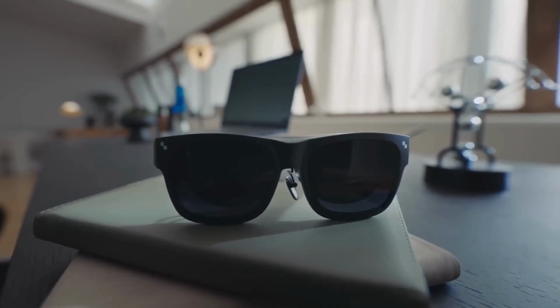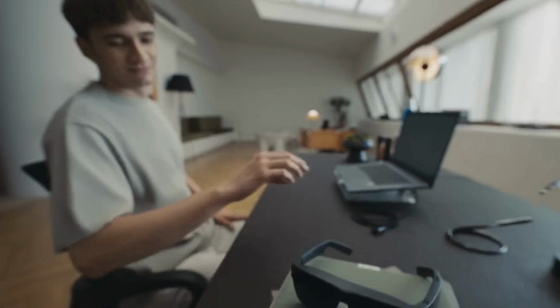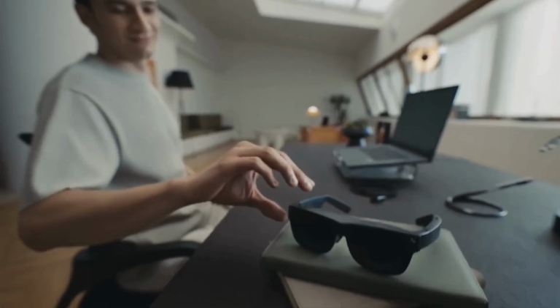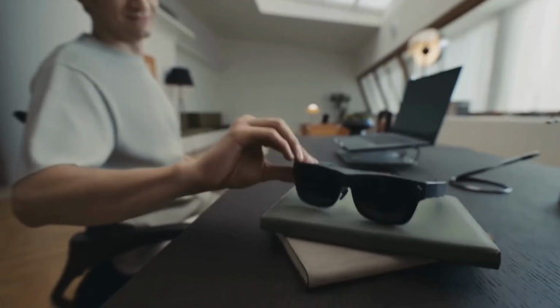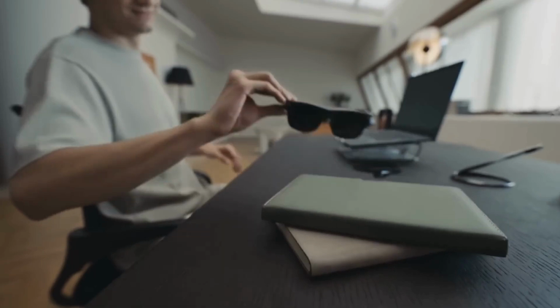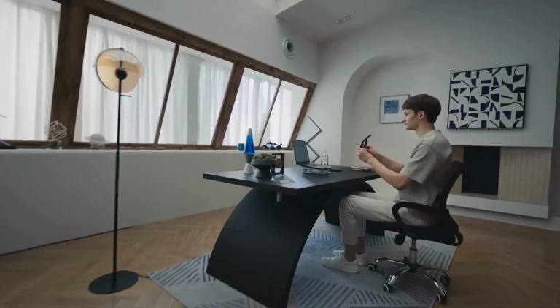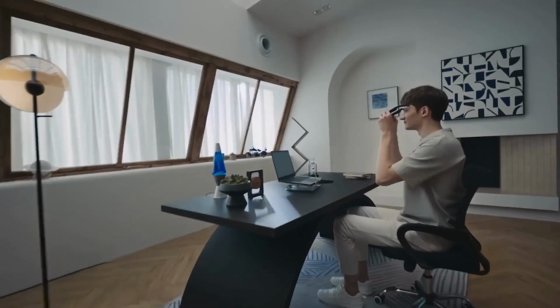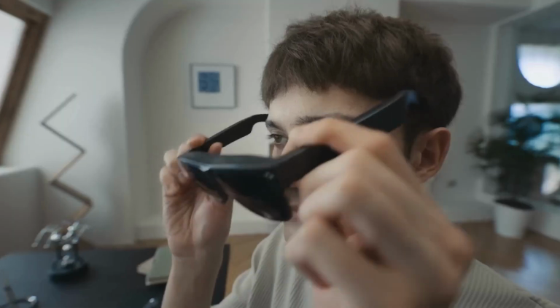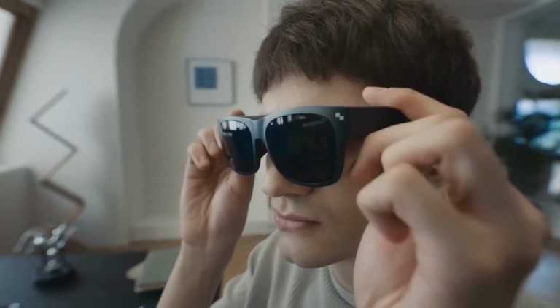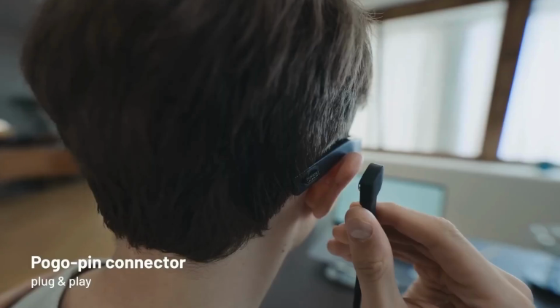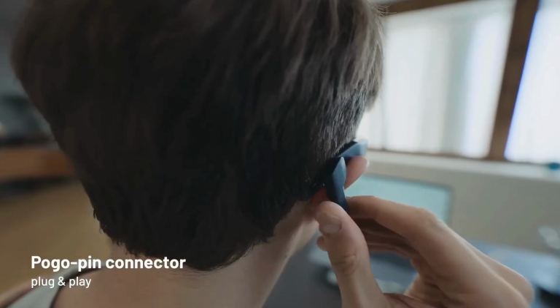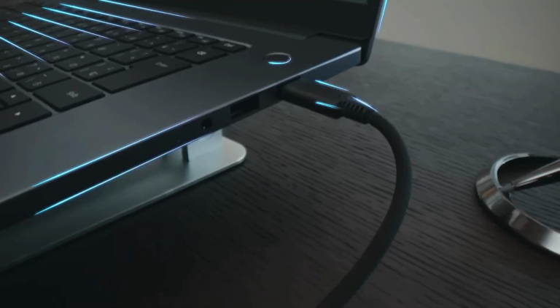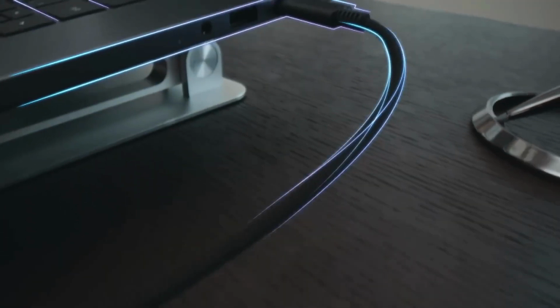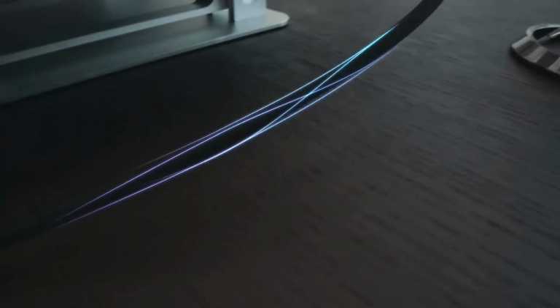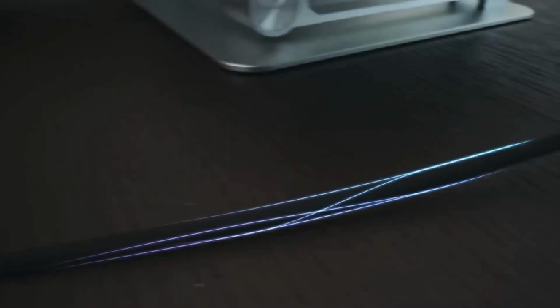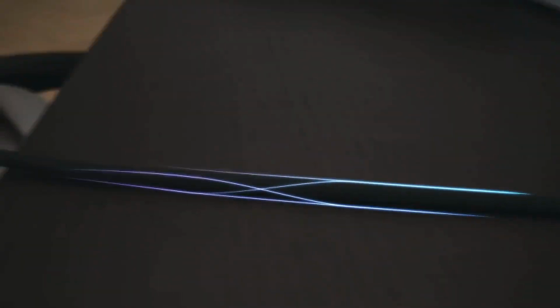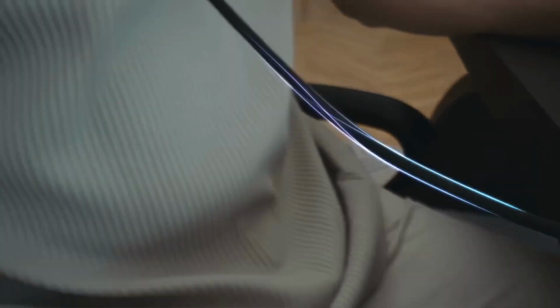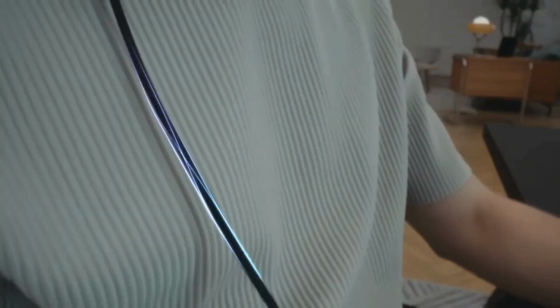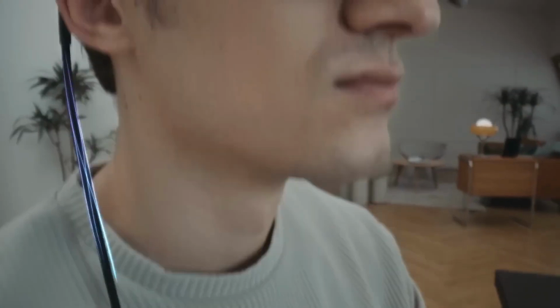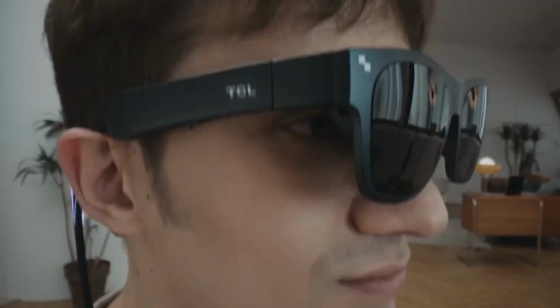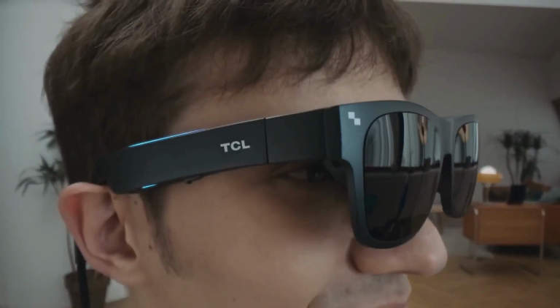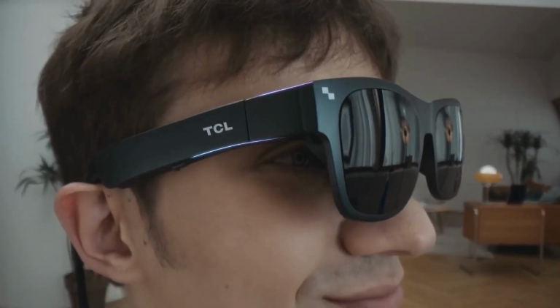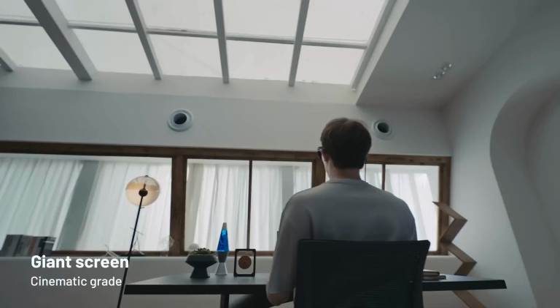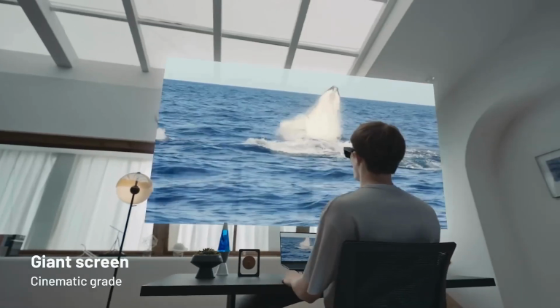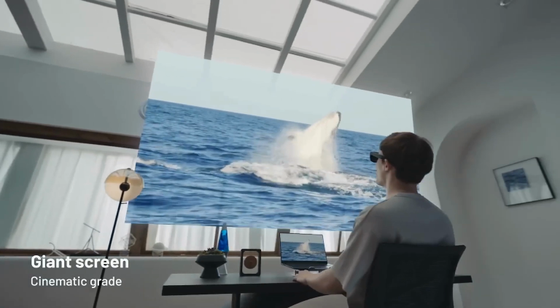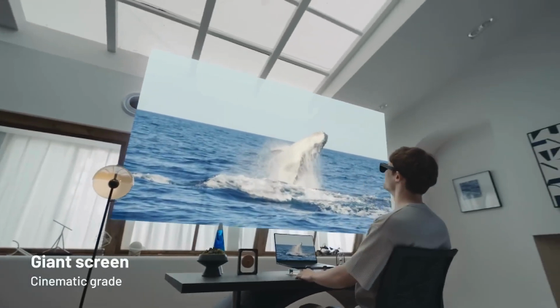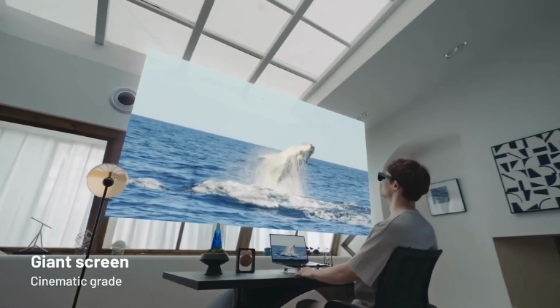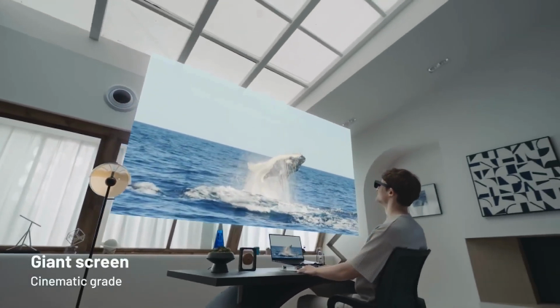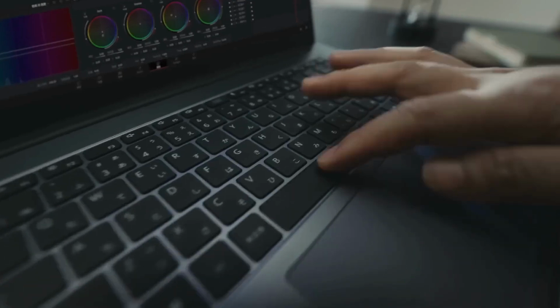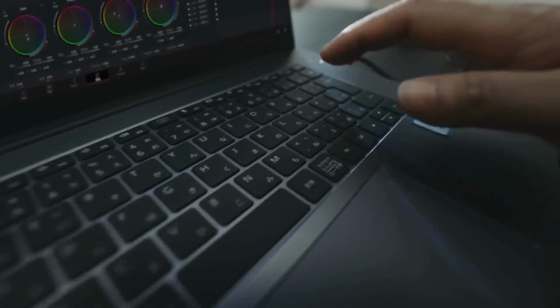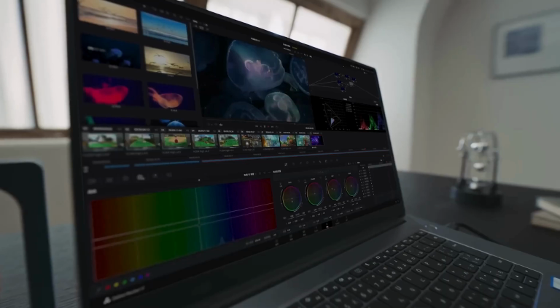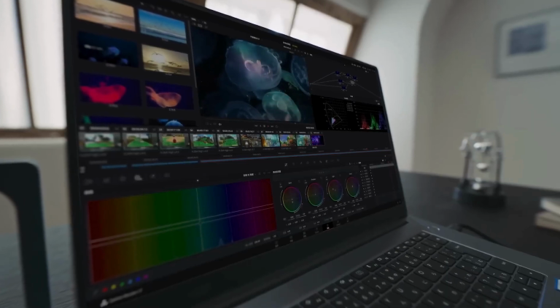The glasses include built-in memory and fast charging, with enough battery to support your daily adventures in short bursts. Of course, it's still early tech — the field of view is narrow, the controls can take some getting used to, and longer sessions may lead to eye fatigue.